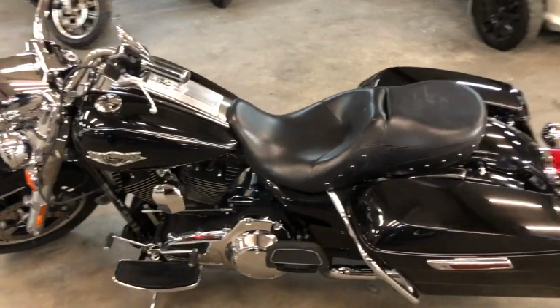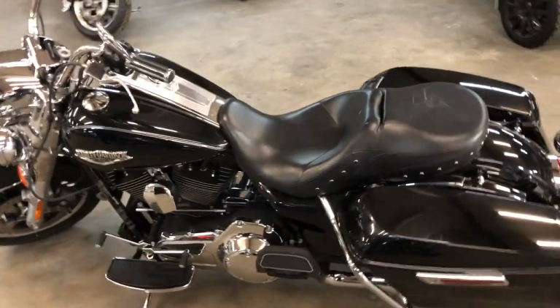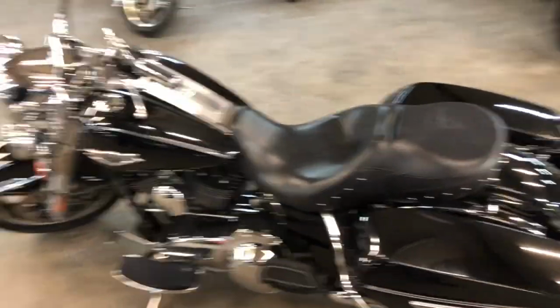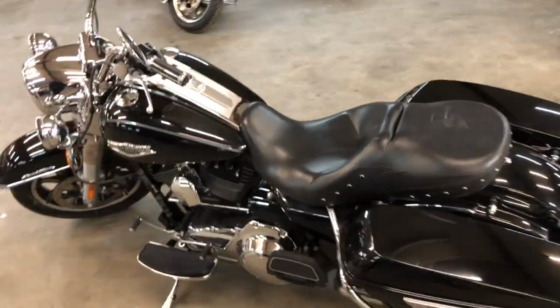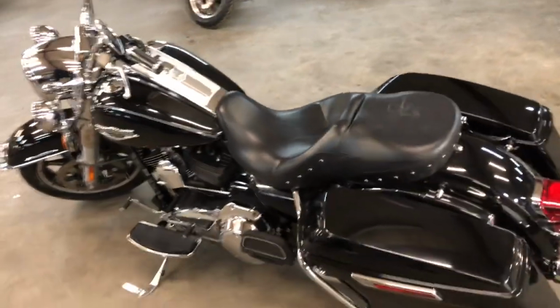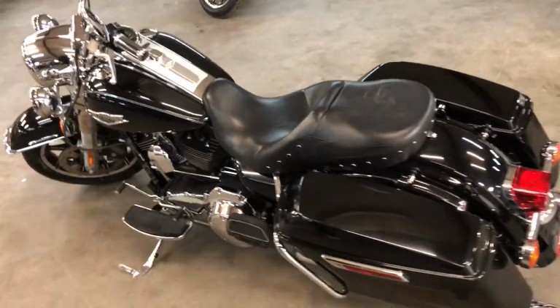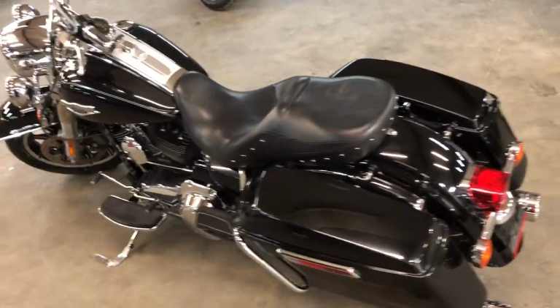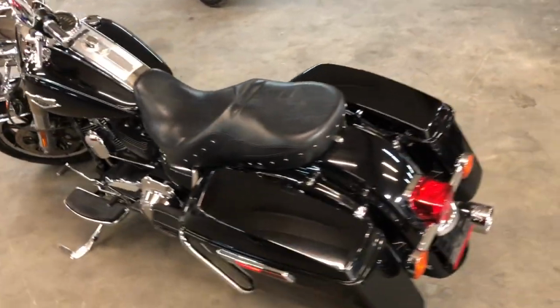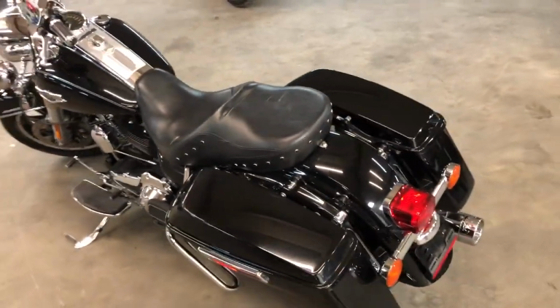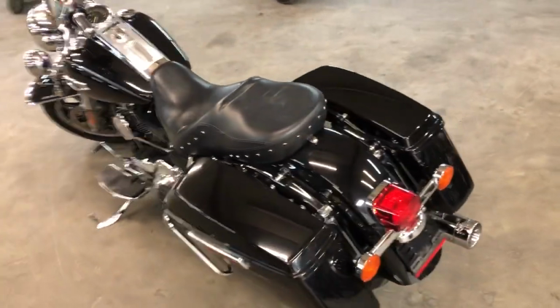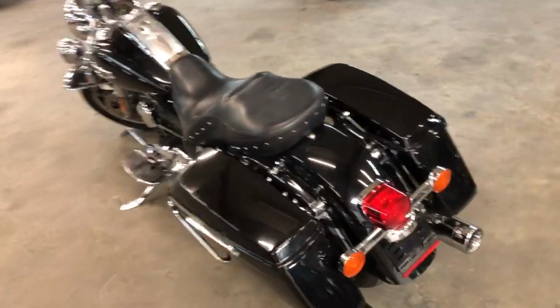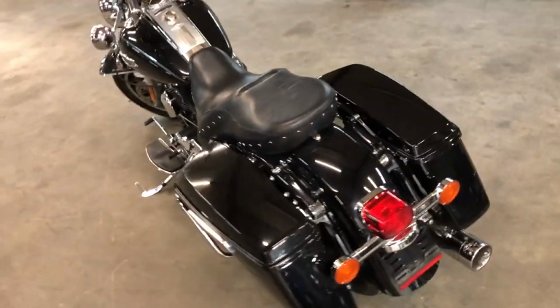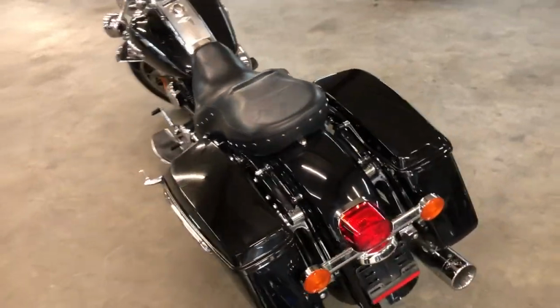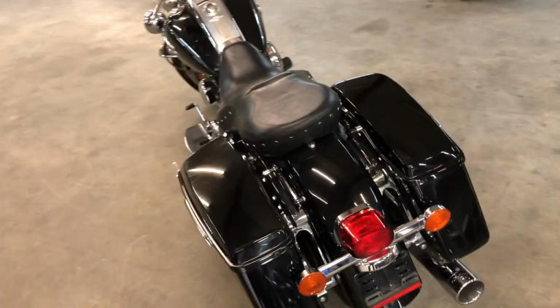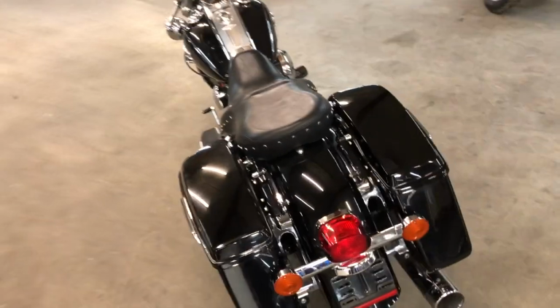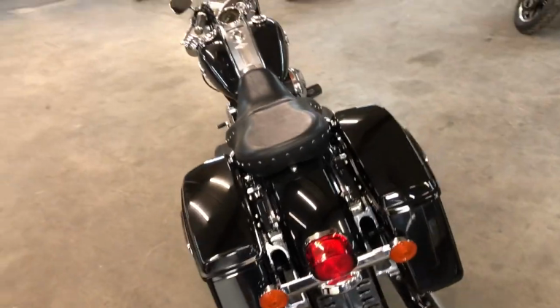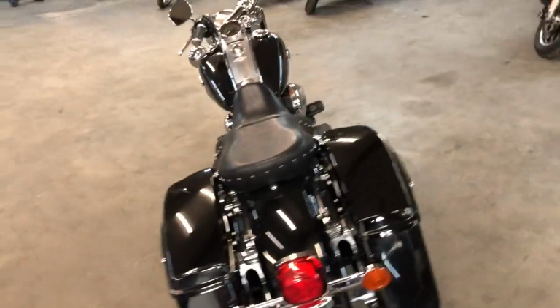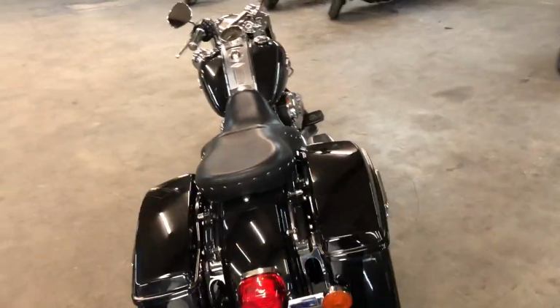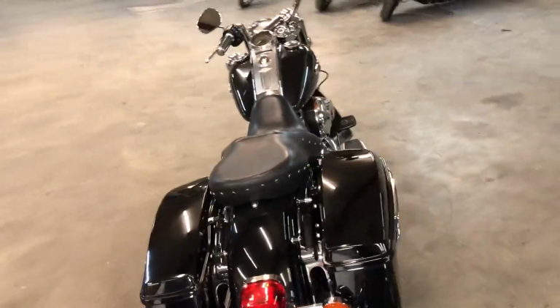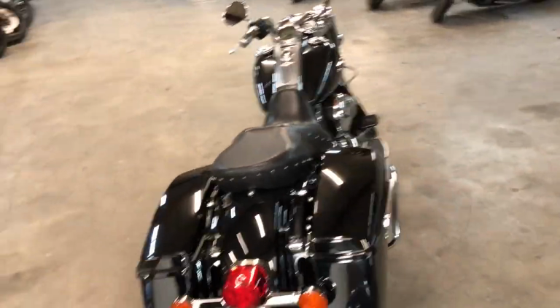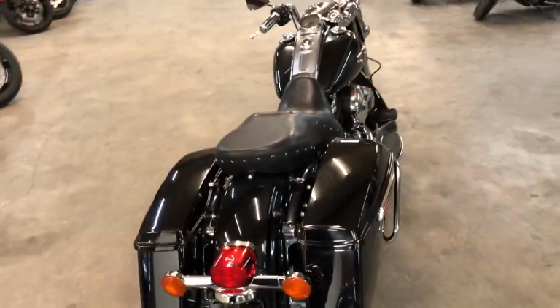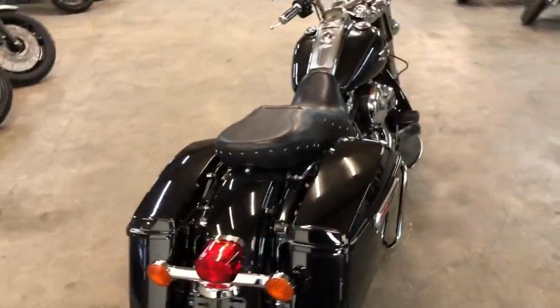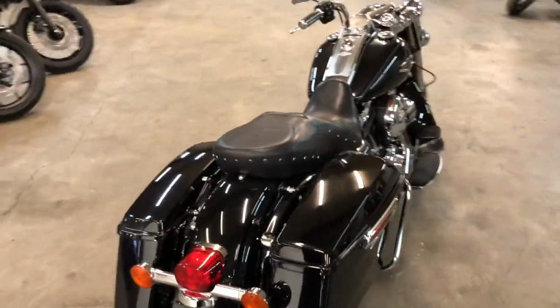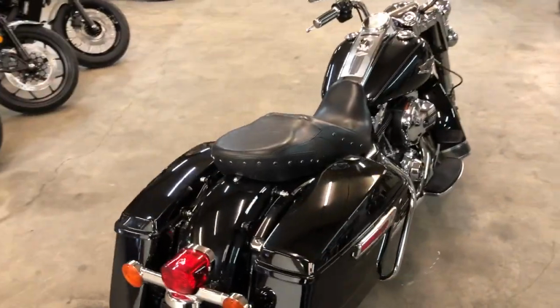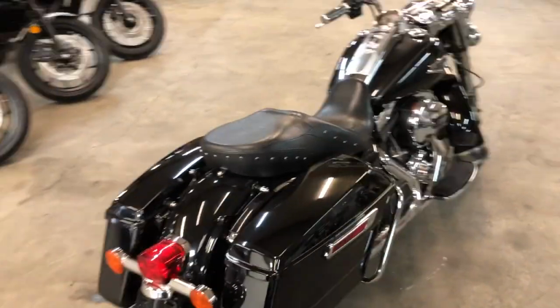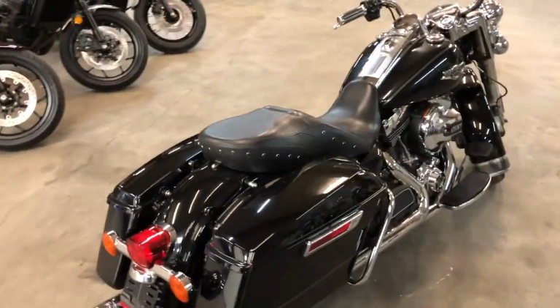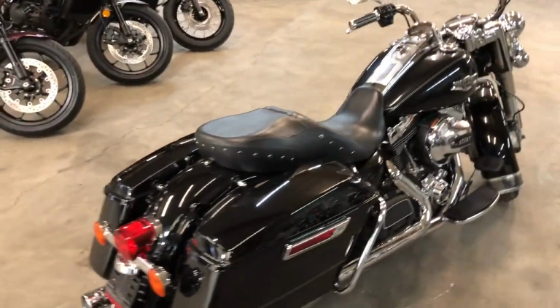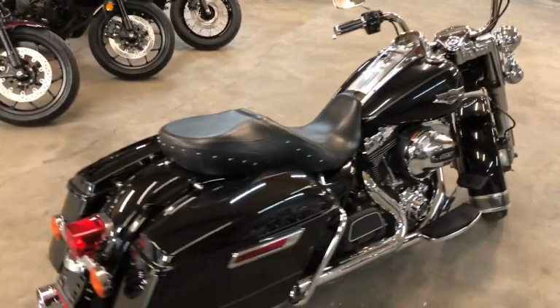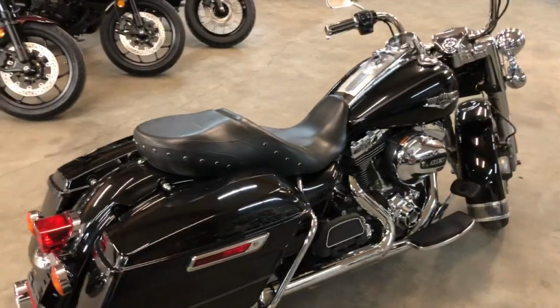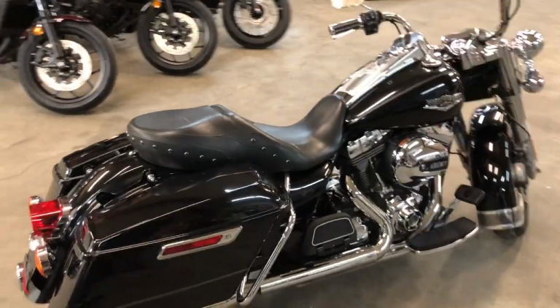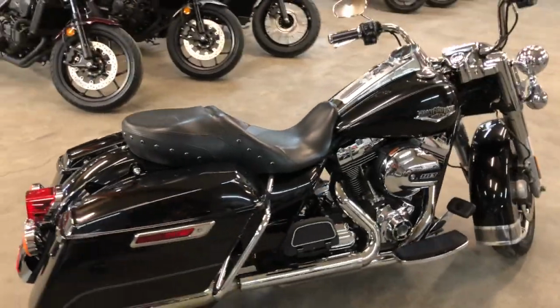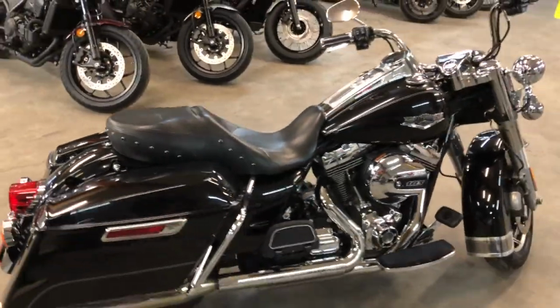2015 Road King for sale. It's got the 103 cubic inch motor, guys. It's got locking saddlebags, floorboards, and a dual Reinhardt exhaust. Makes this Road King sound as cool as it looks.